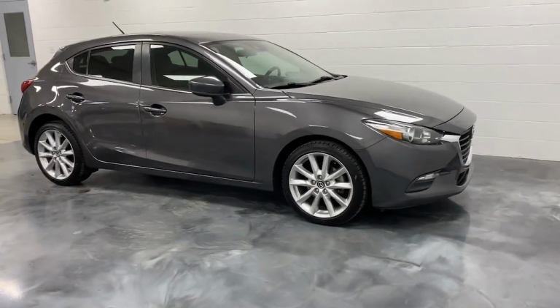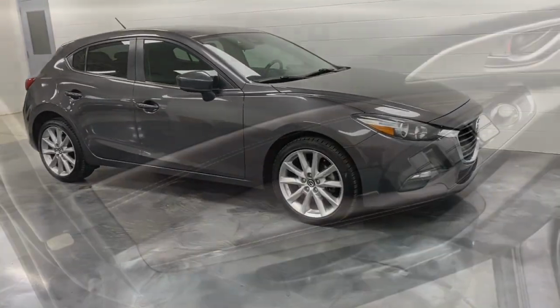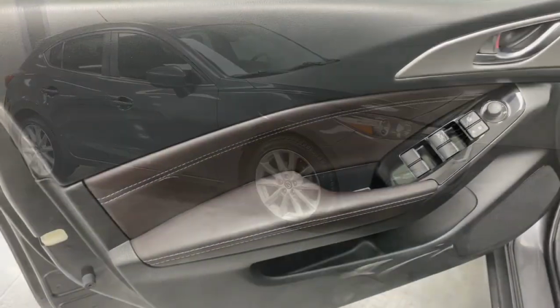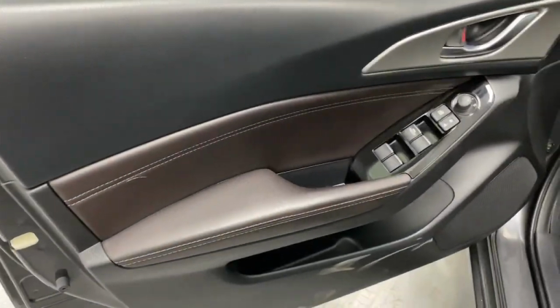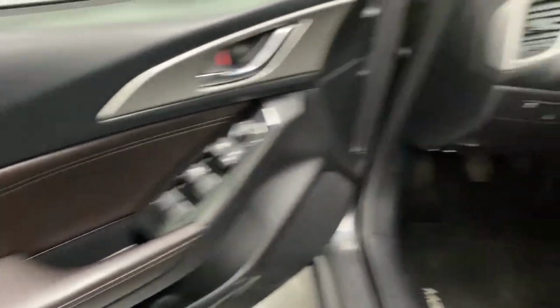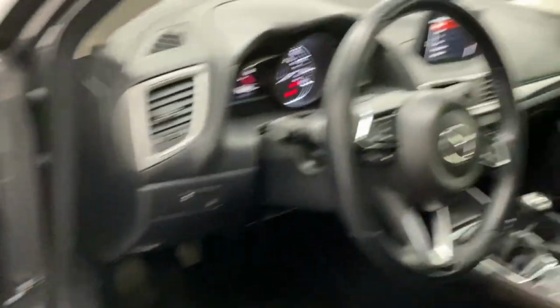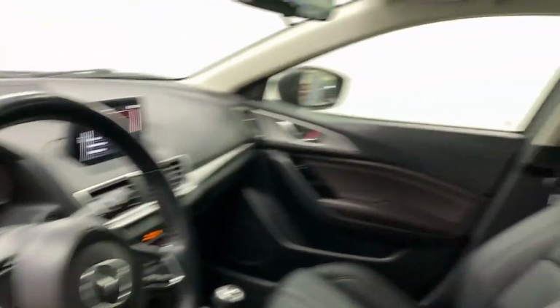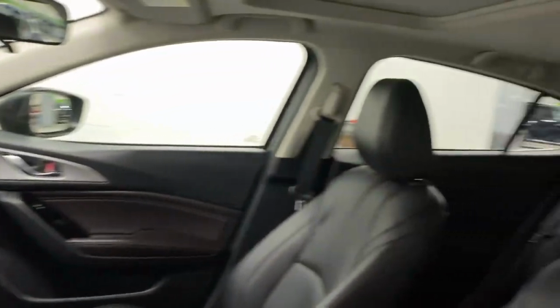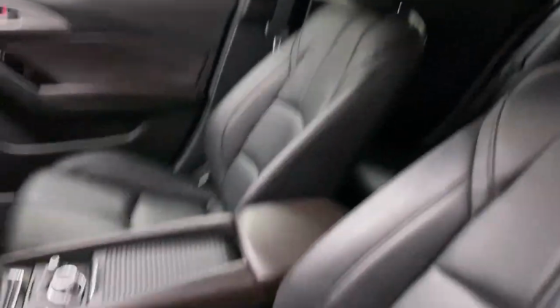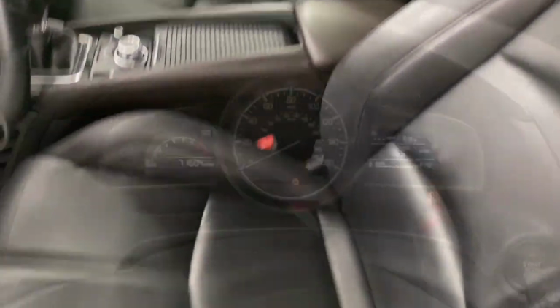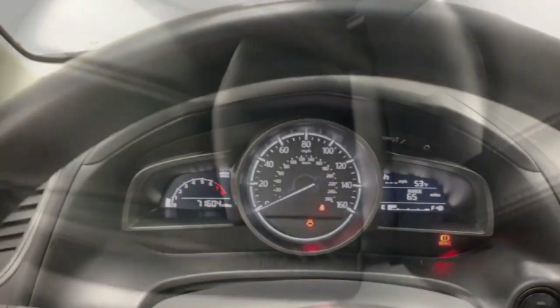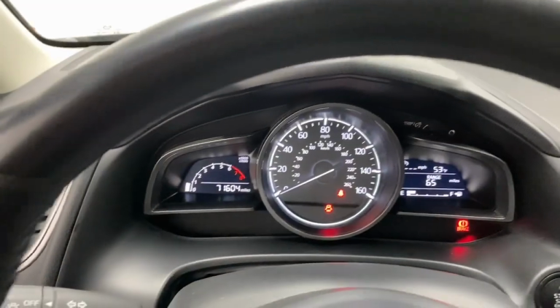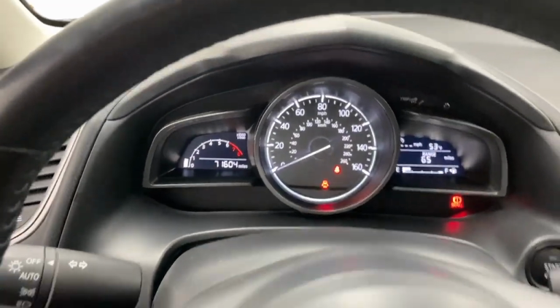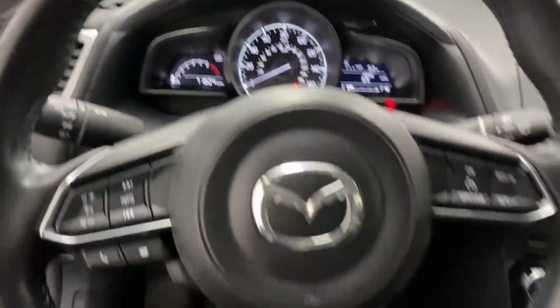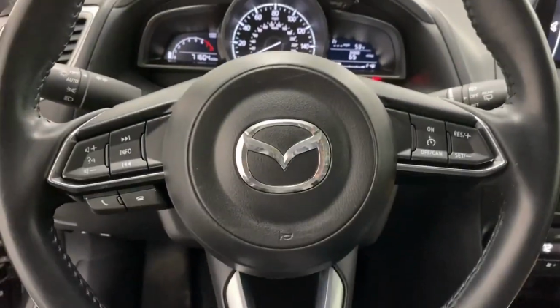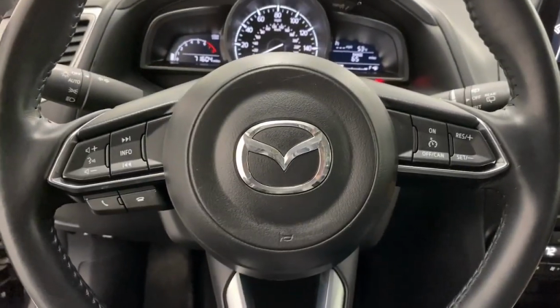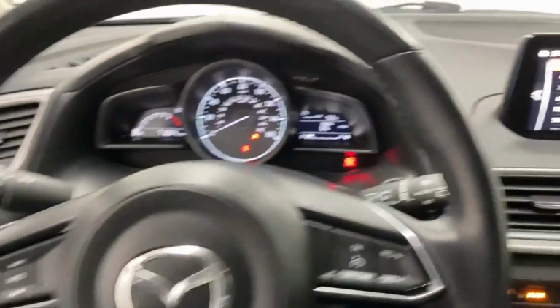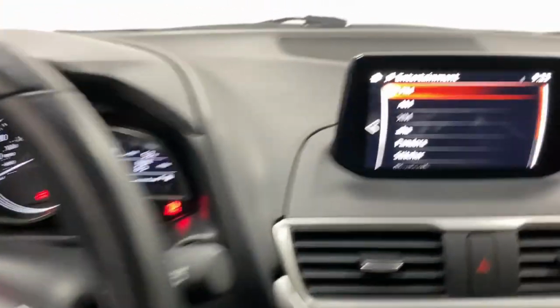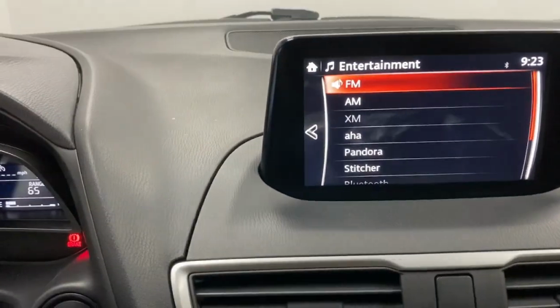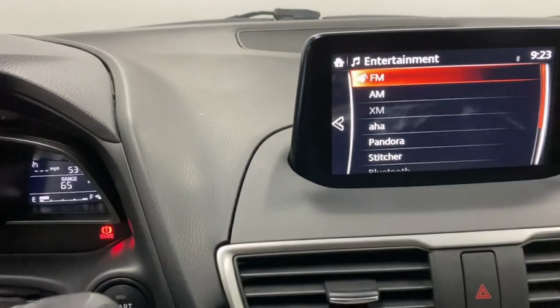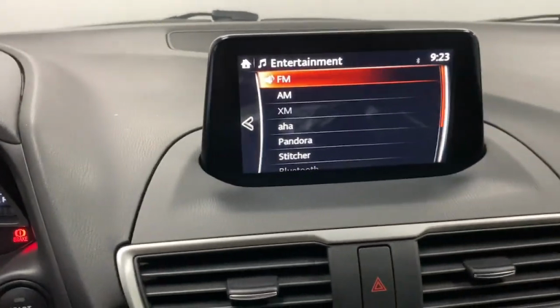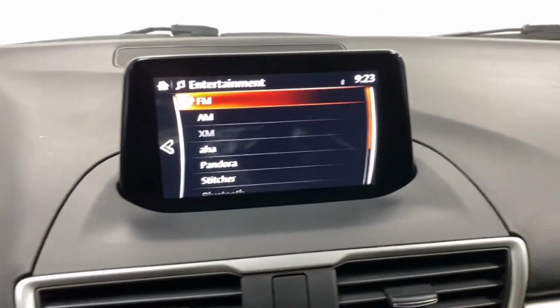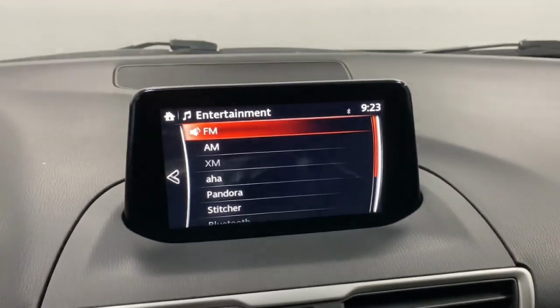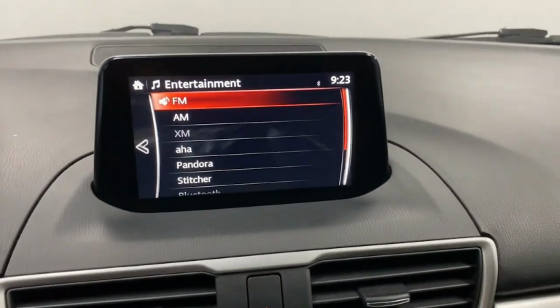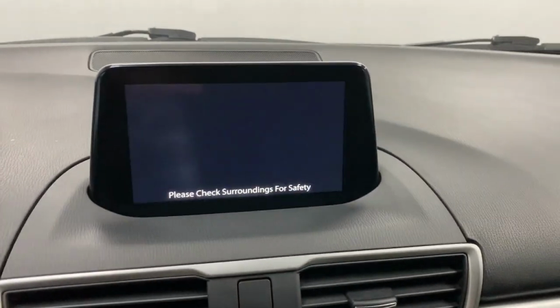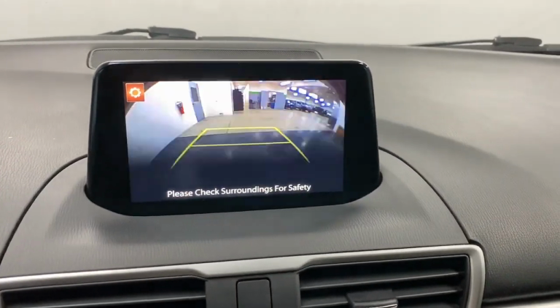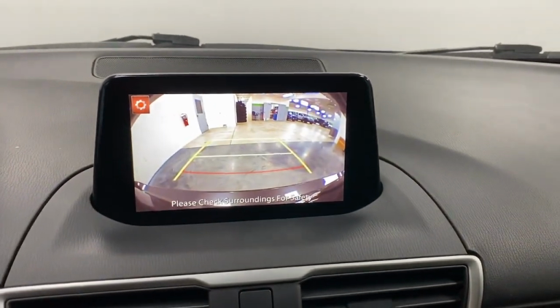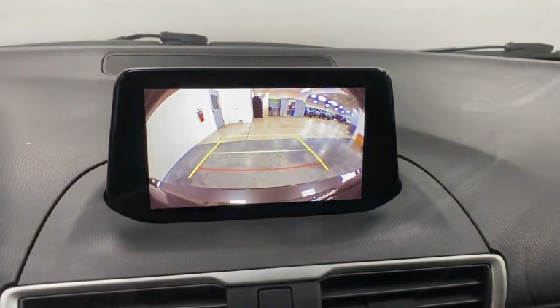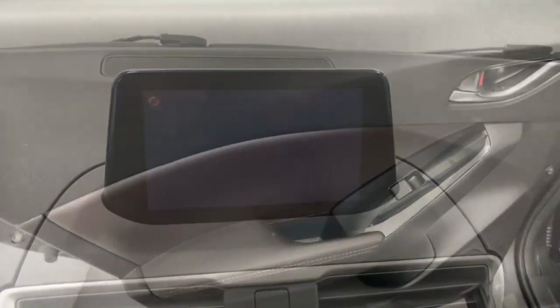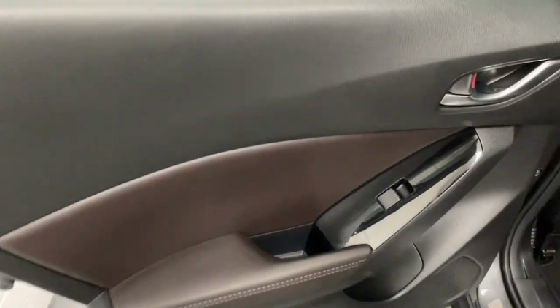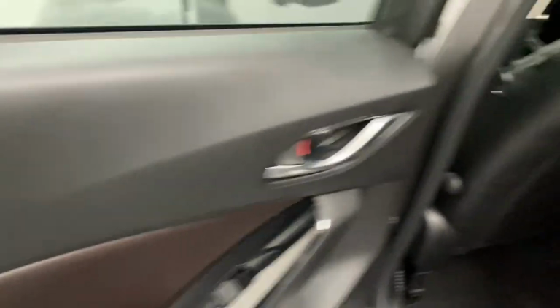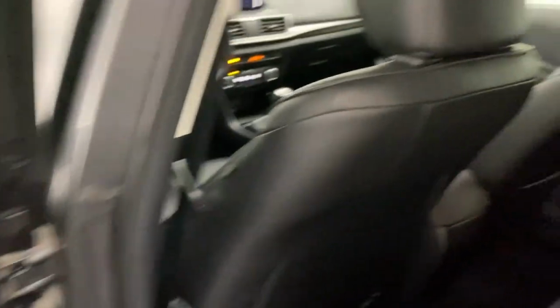These are just some of the great options this vehicle comes with: head up display, proximity key entry, keyless entry, moonroof, backup camera, heated mirrors, dual zone AC, power driver seat, alarm, and heated front seats.